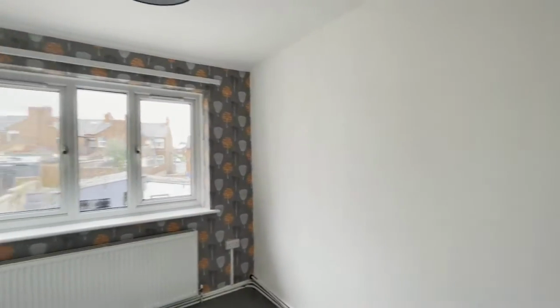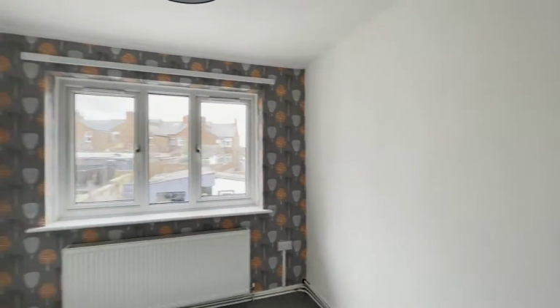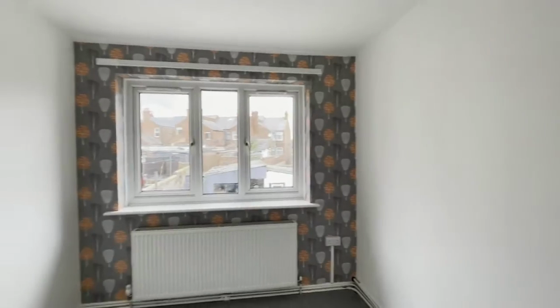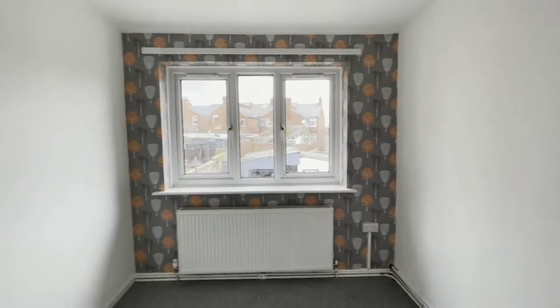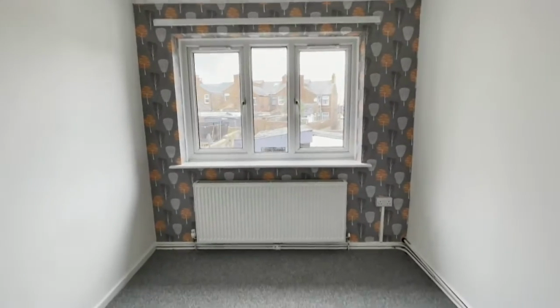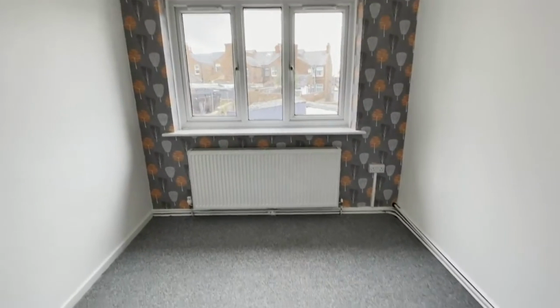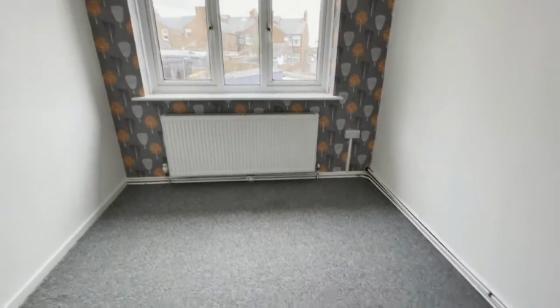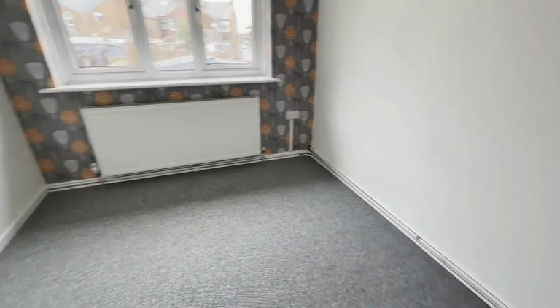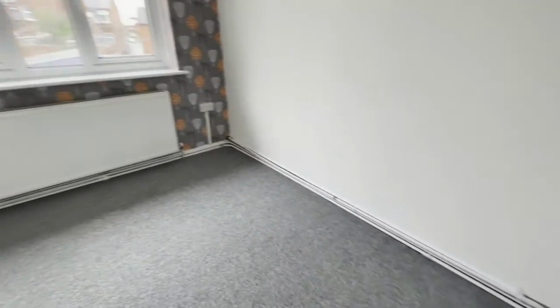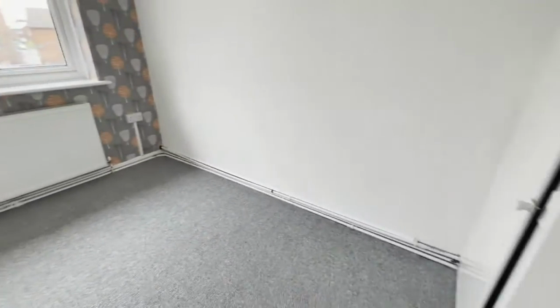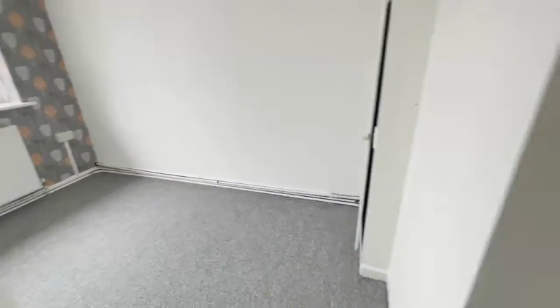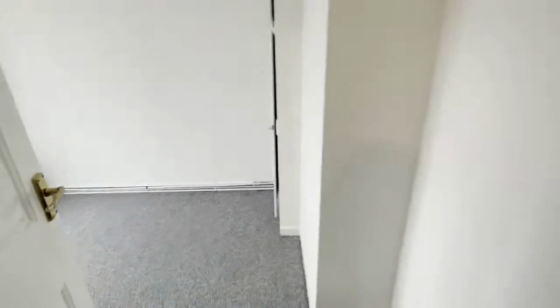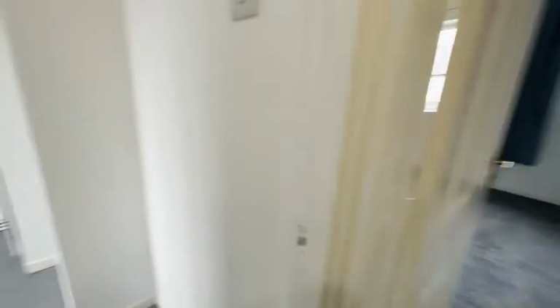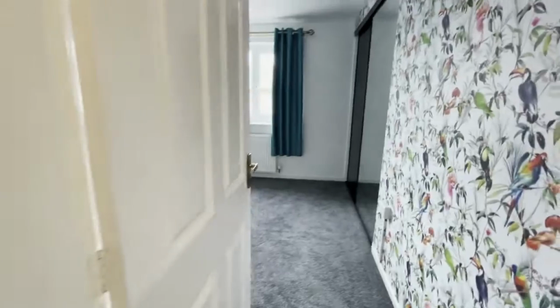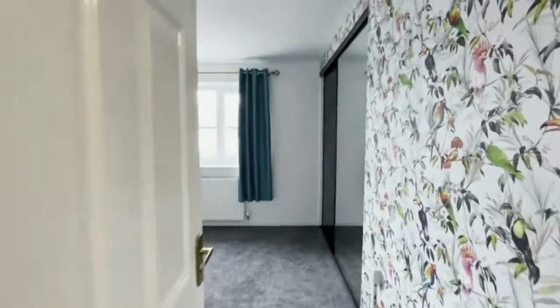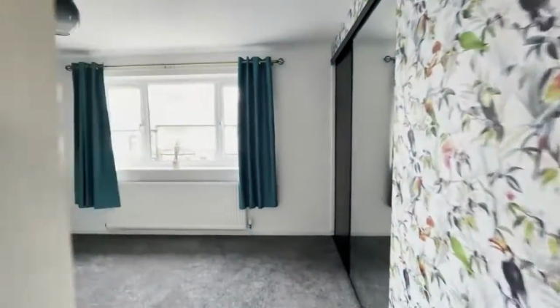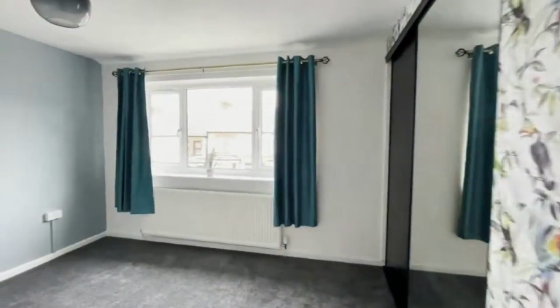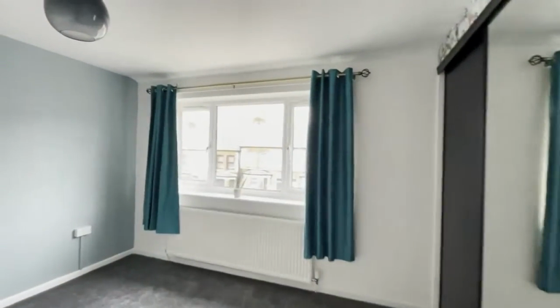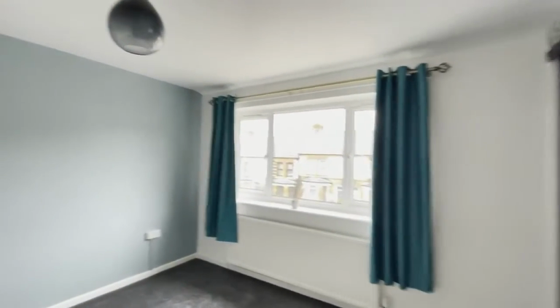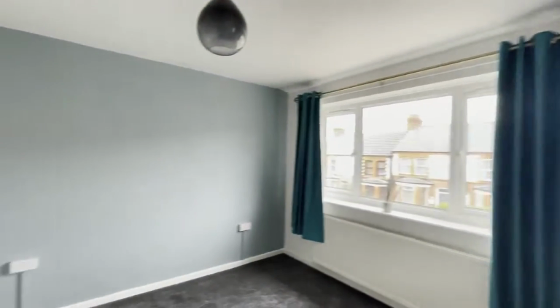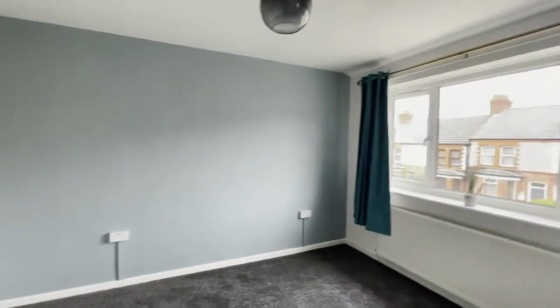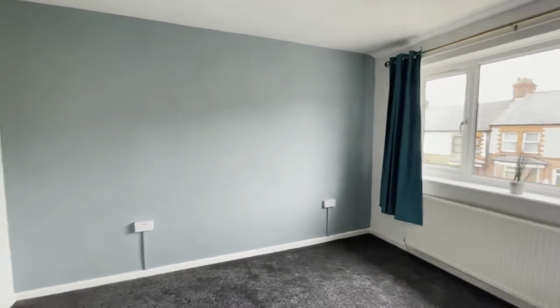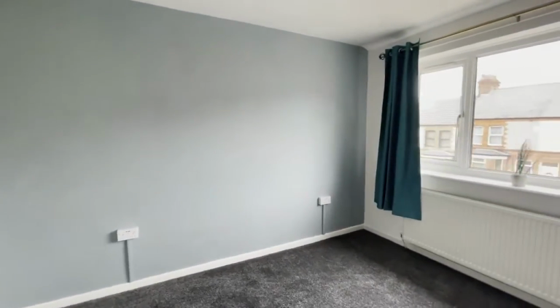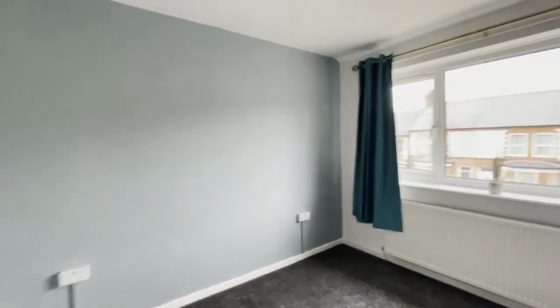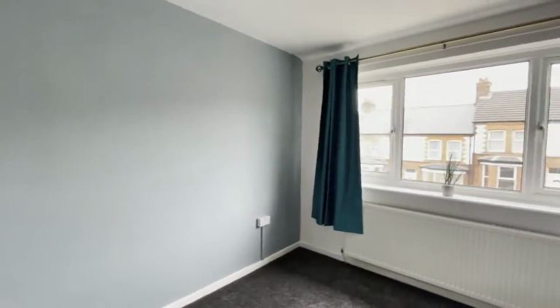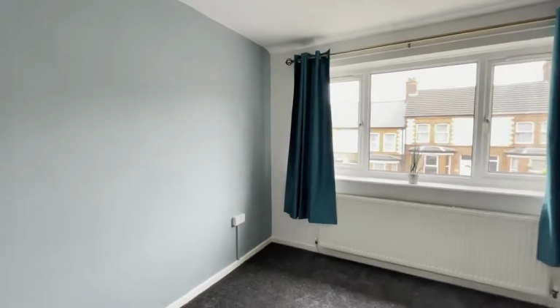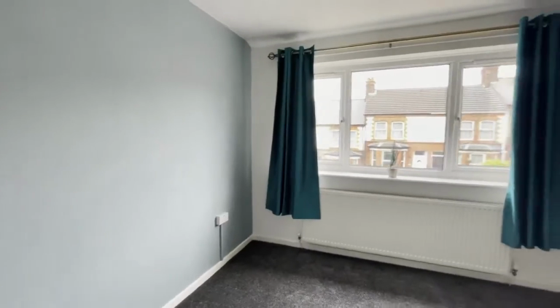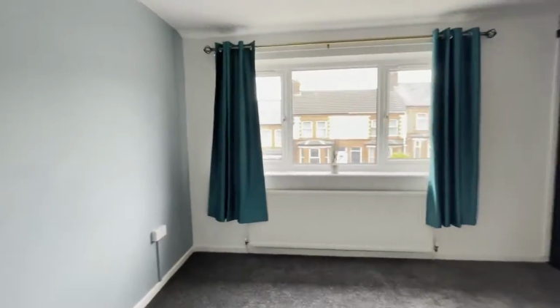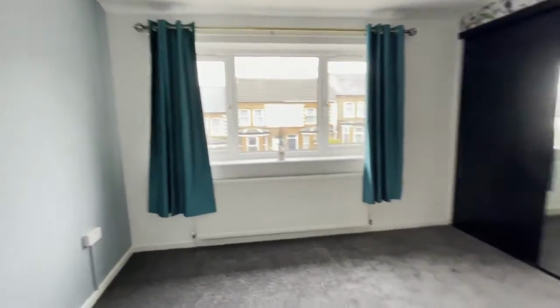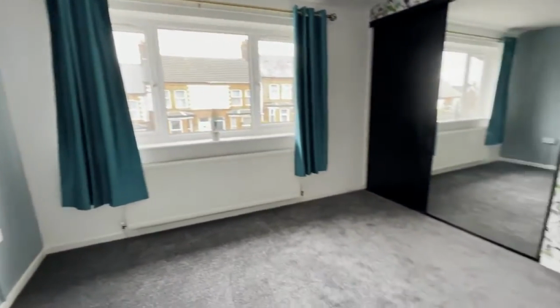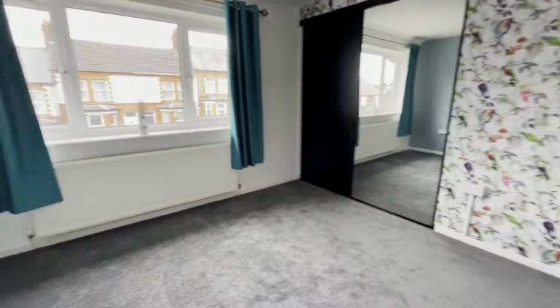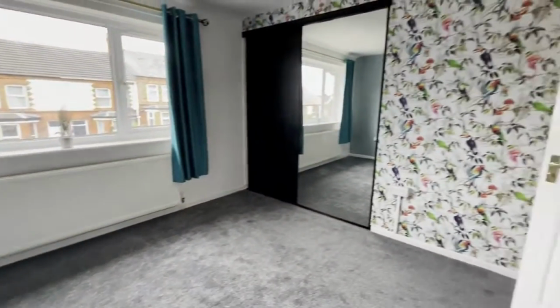If you would like to apply for this property then please call the office on 01244 830 000. For more of our walkthrough tours please like our Facebook page at Town & Country Deeside. Thank you.